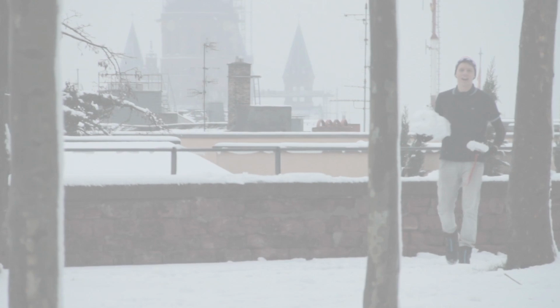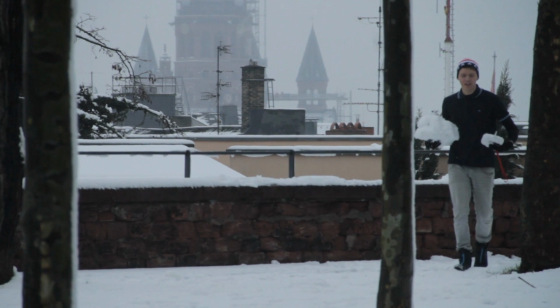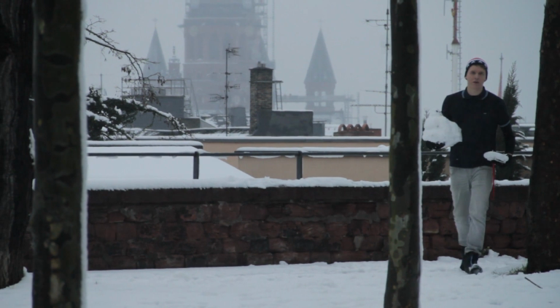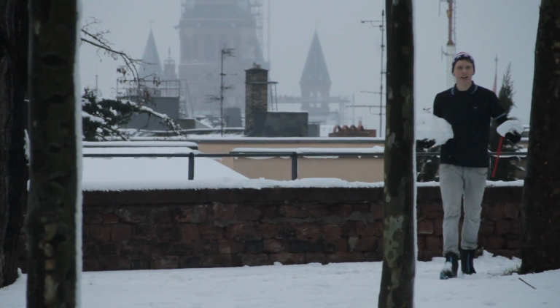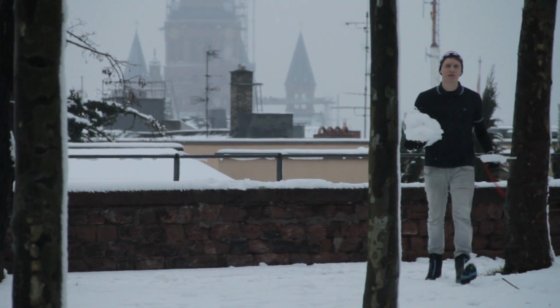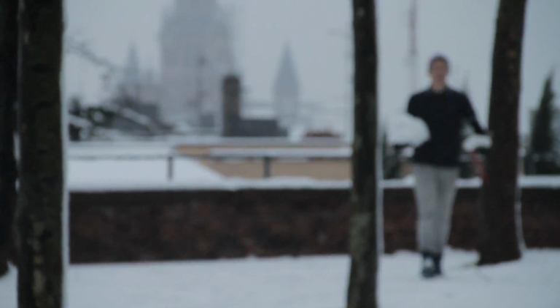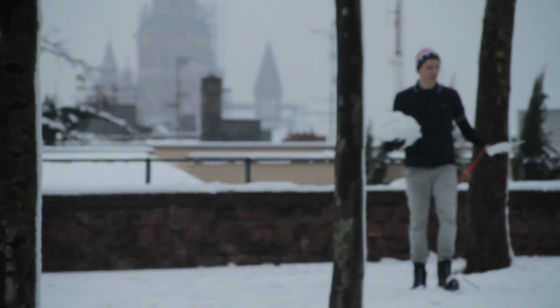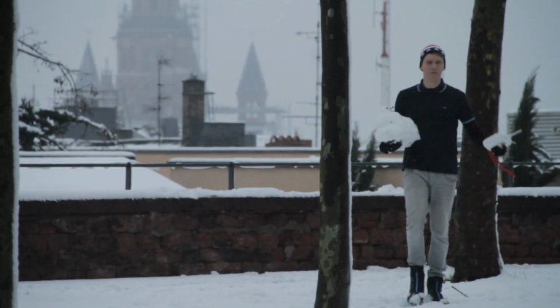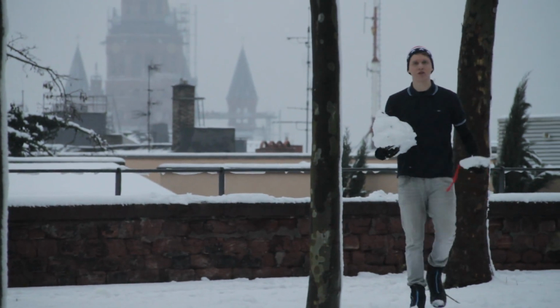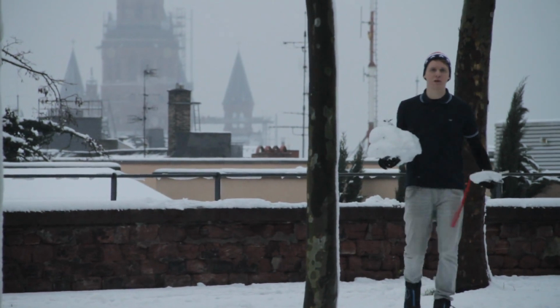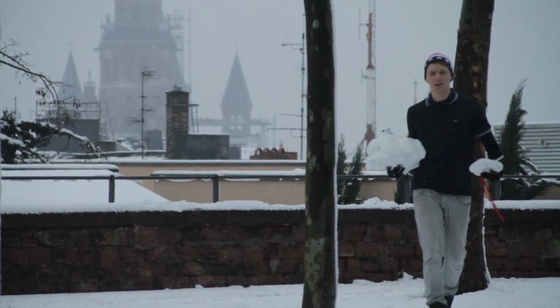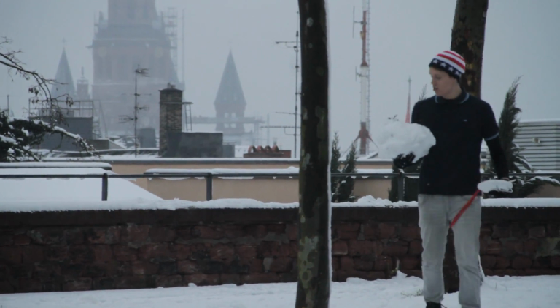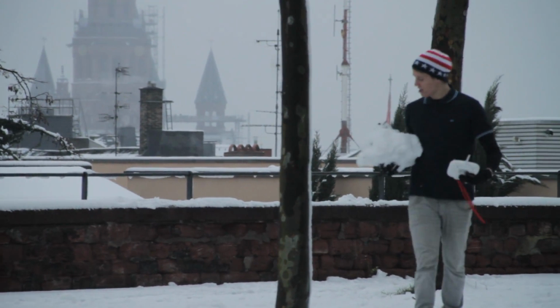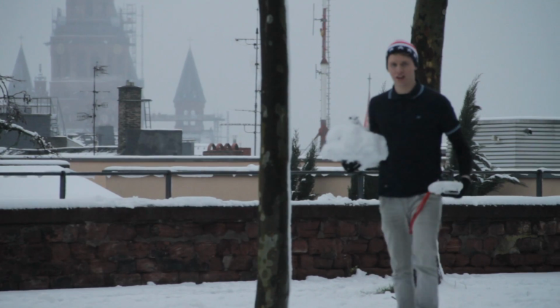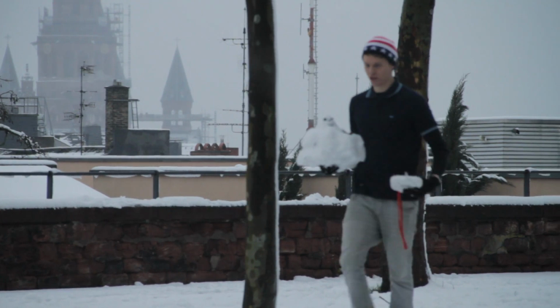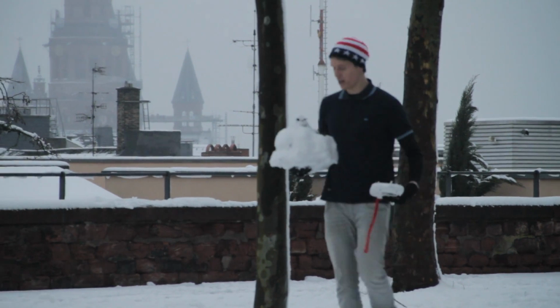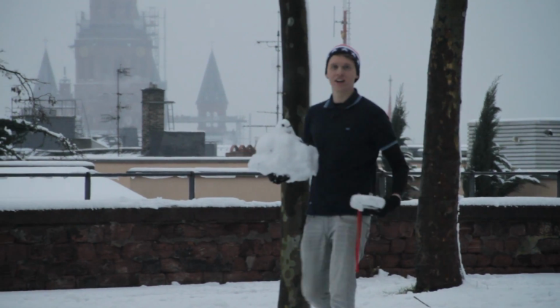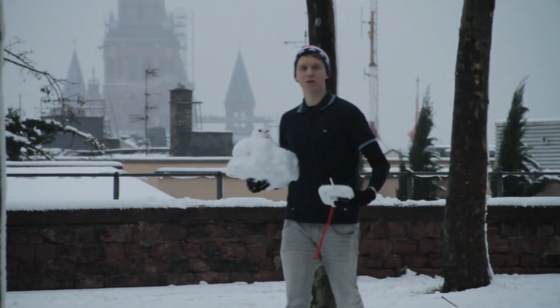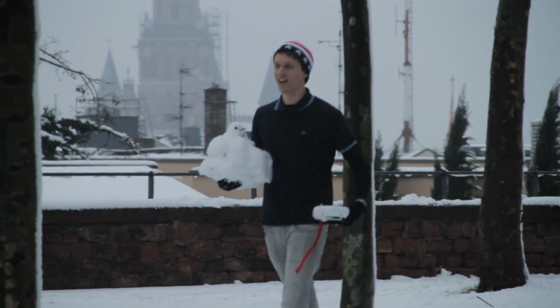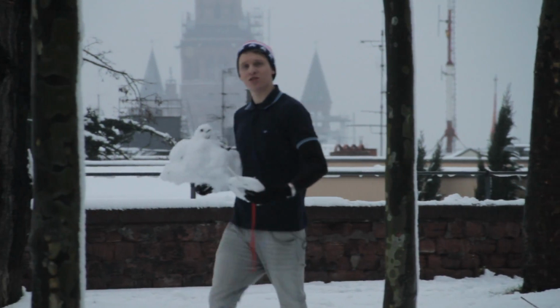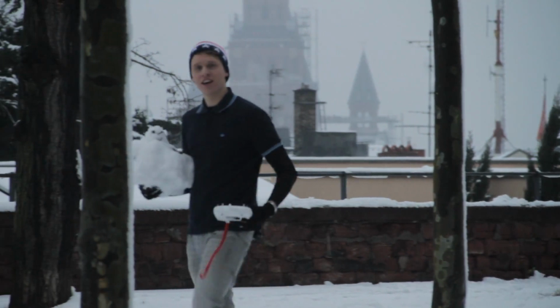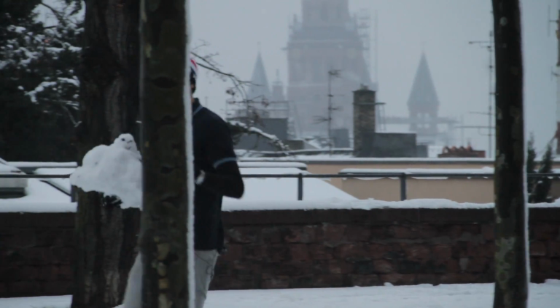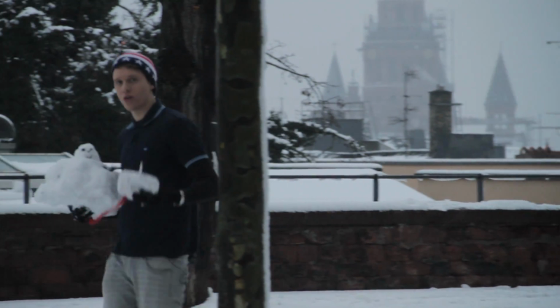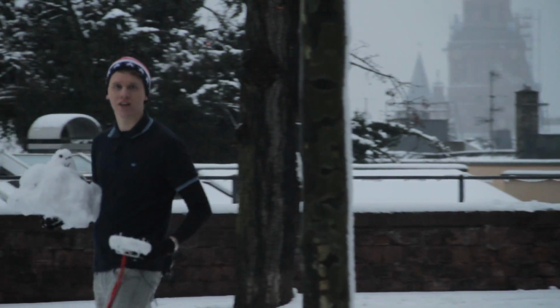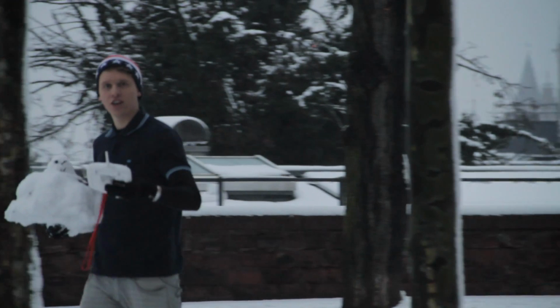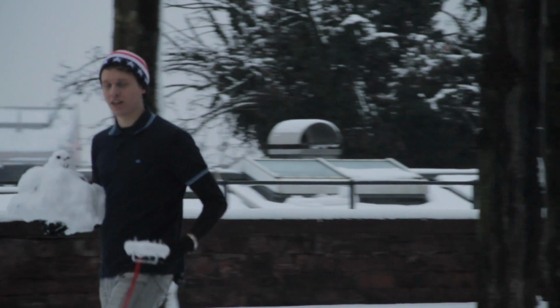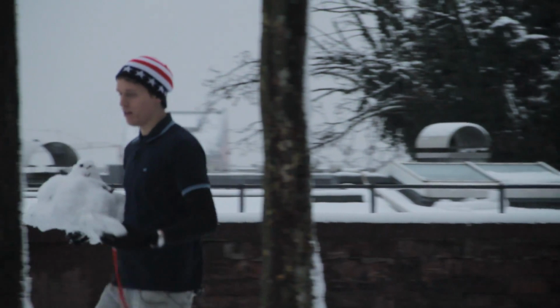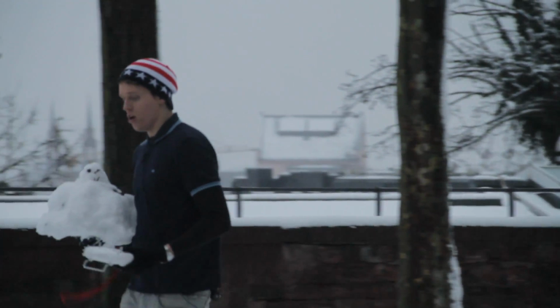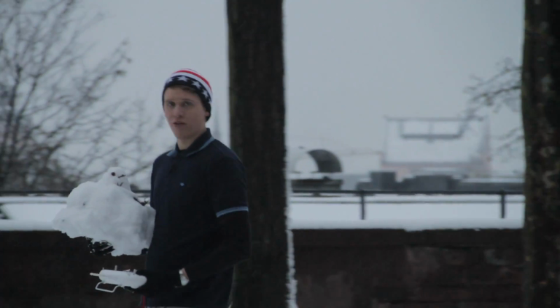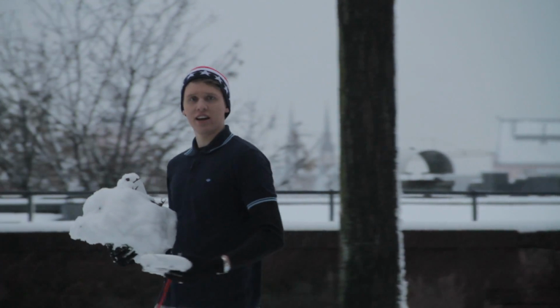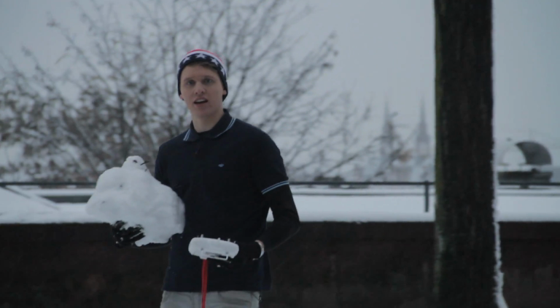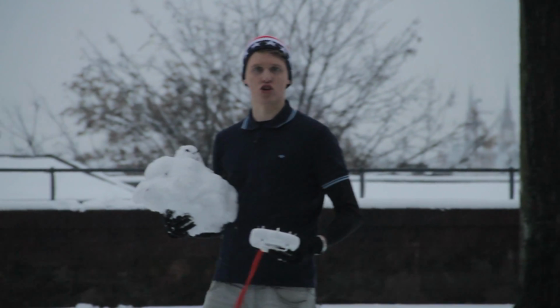Hey guys, what's up? It's me again, Tom from TTT — Tom's Tech Tam — and I am back with a new drone special. My assistant Mr. Snowy is with me, and today I want to show you how the DJI Phantom behaves while flying in the snow.